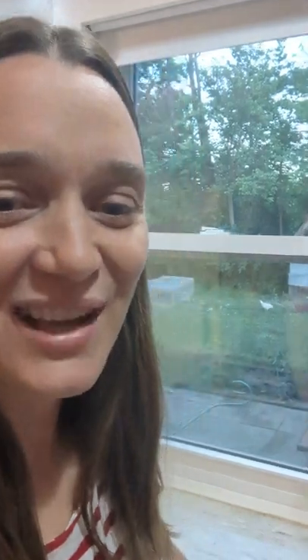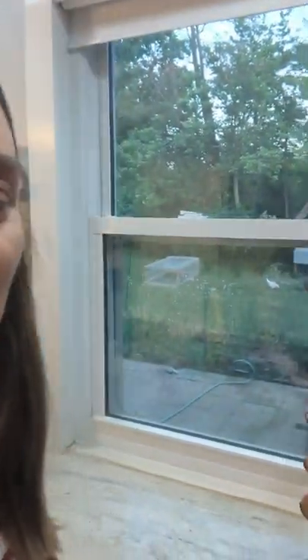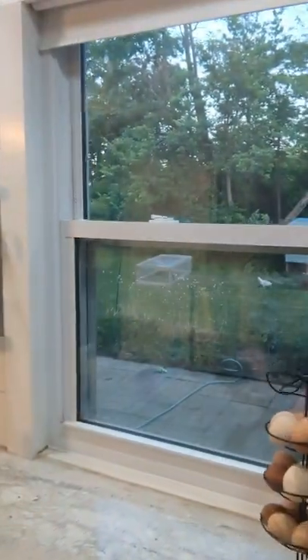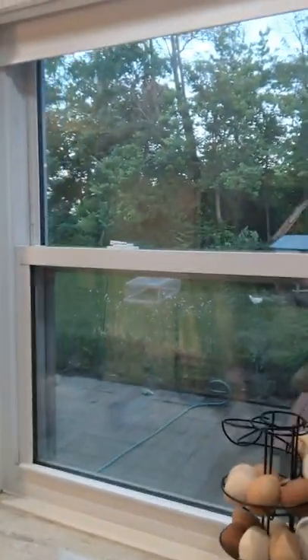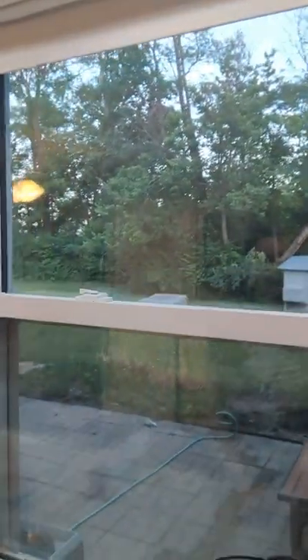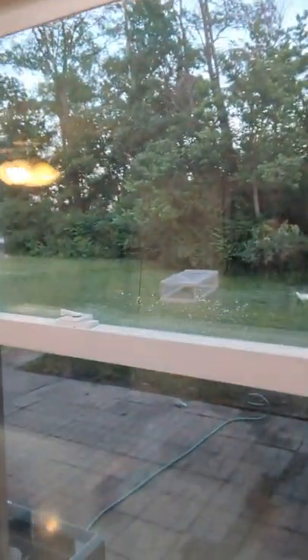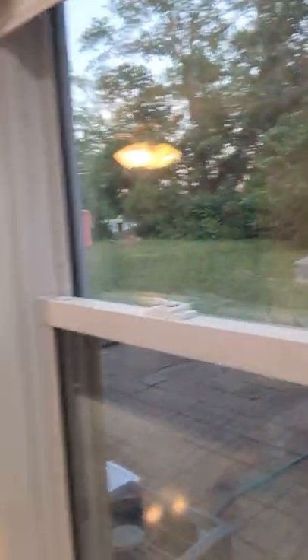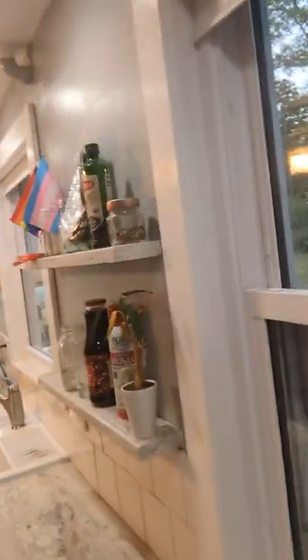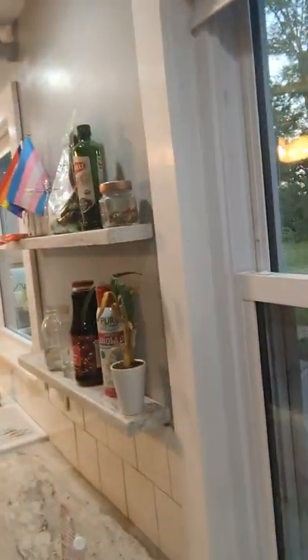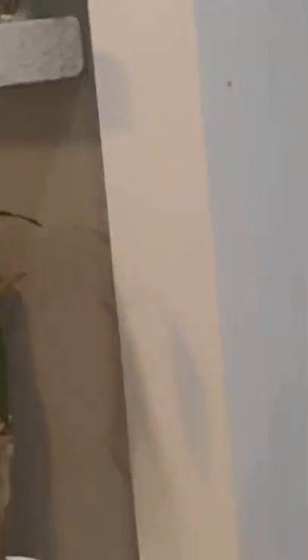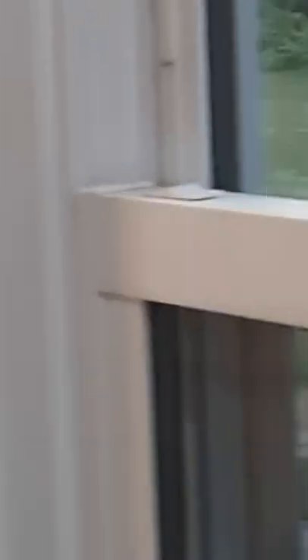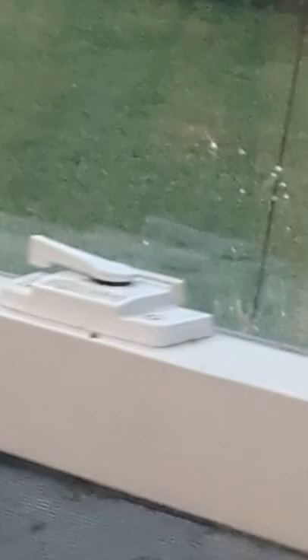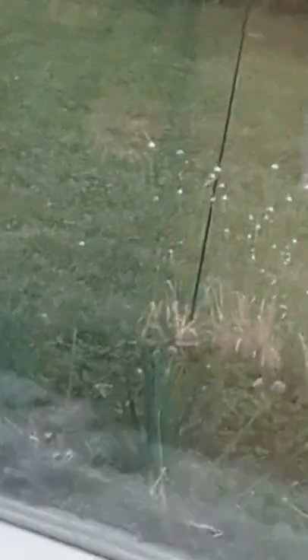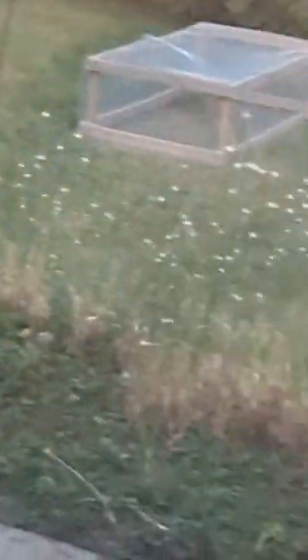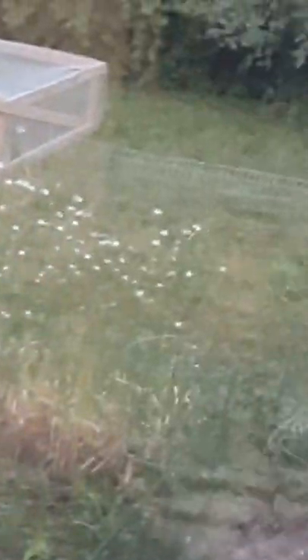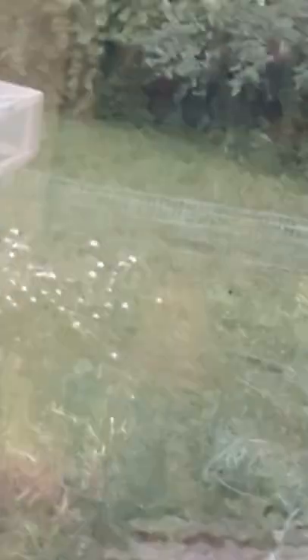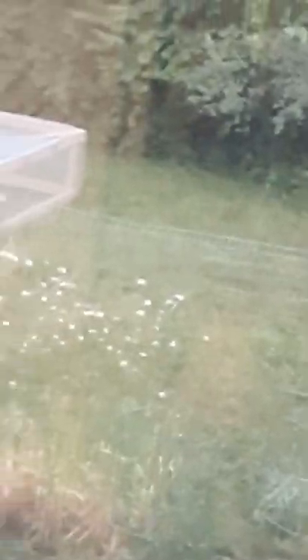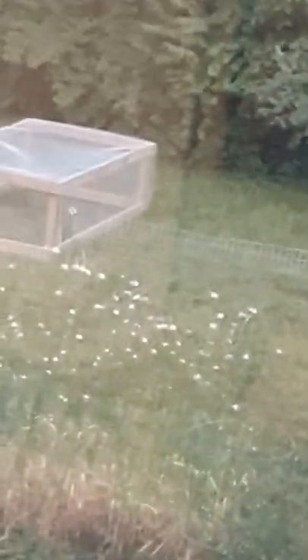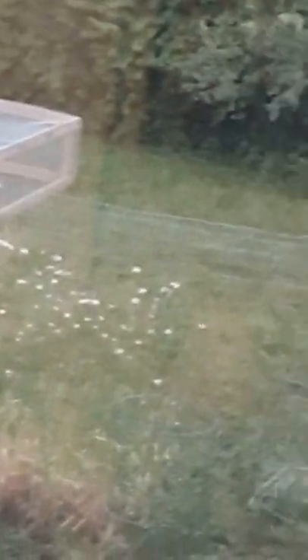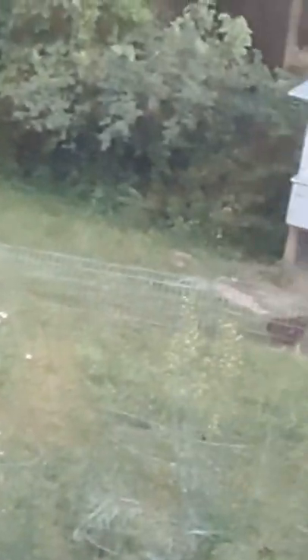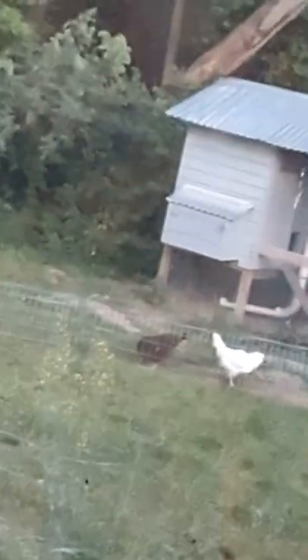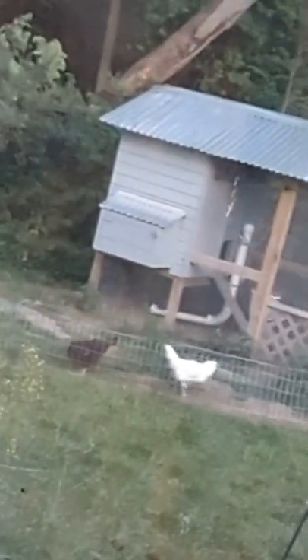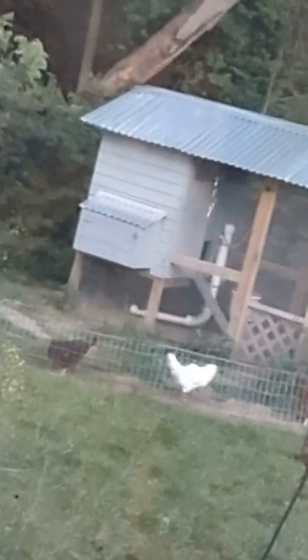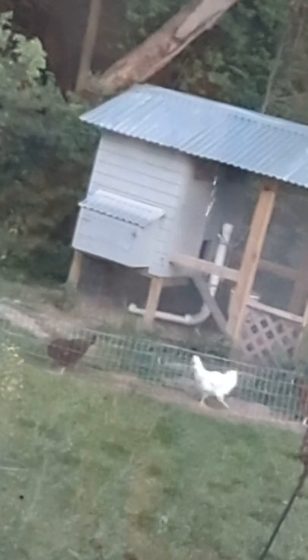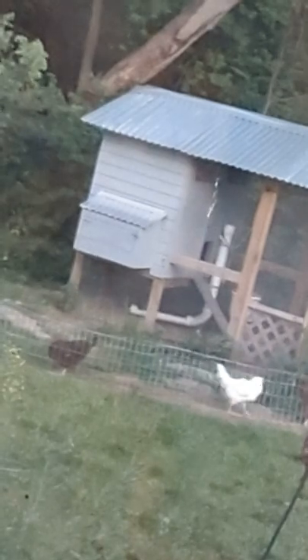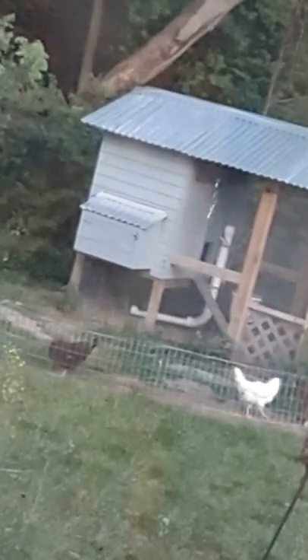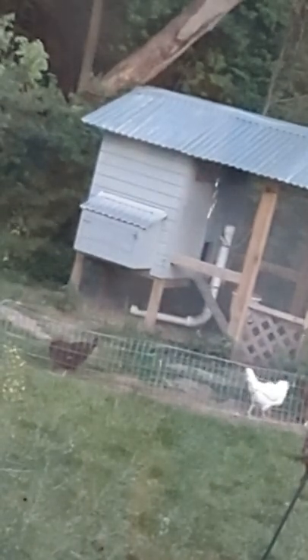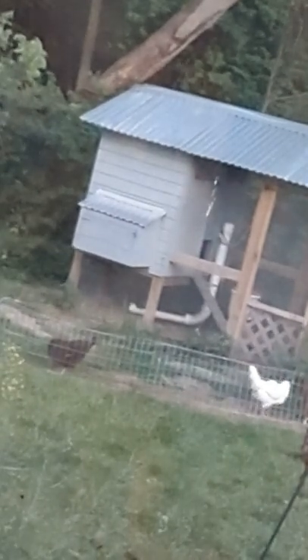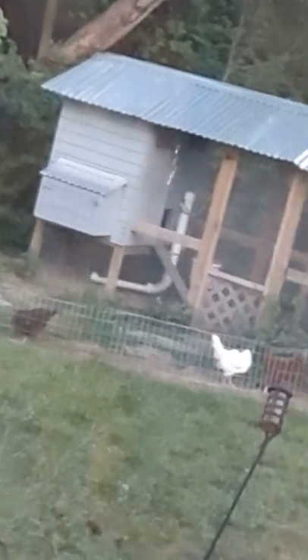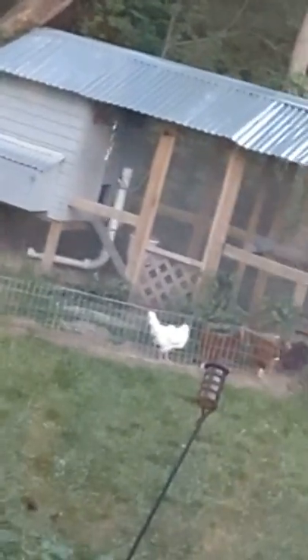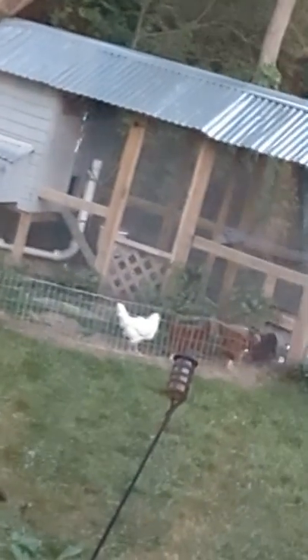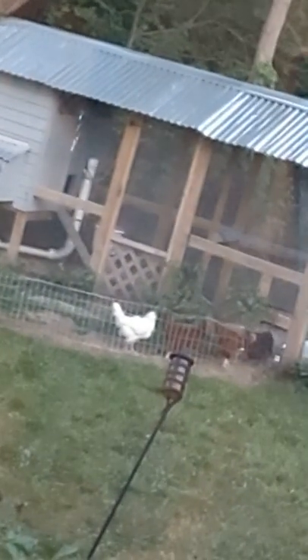I don't know if I can zoom in — yeah, there are my chickens out in the backyard right now. There's the big girls.